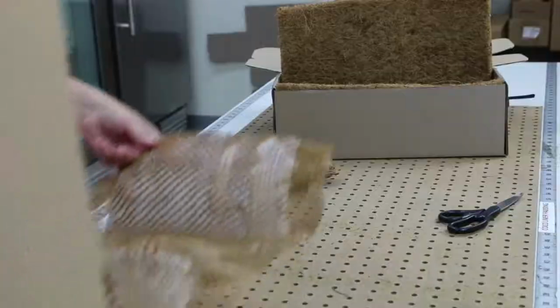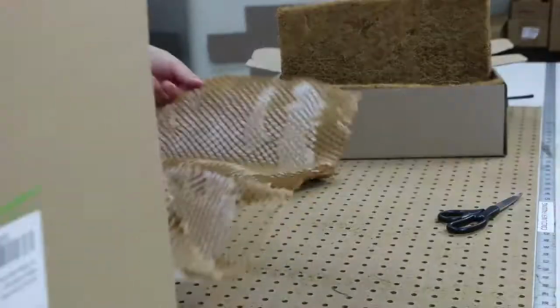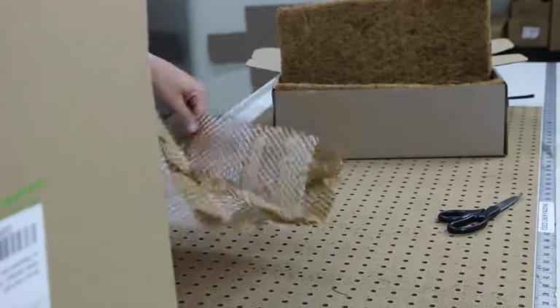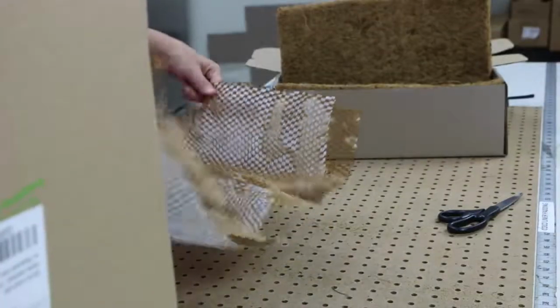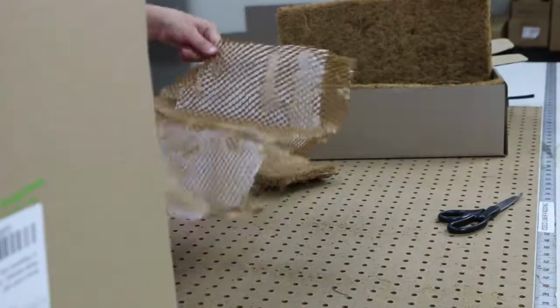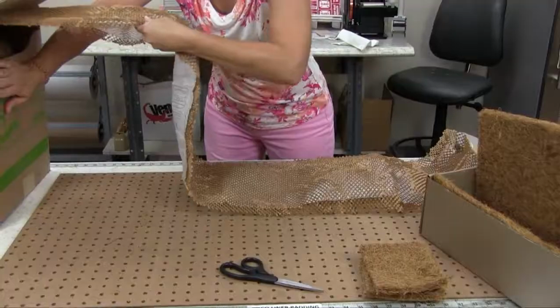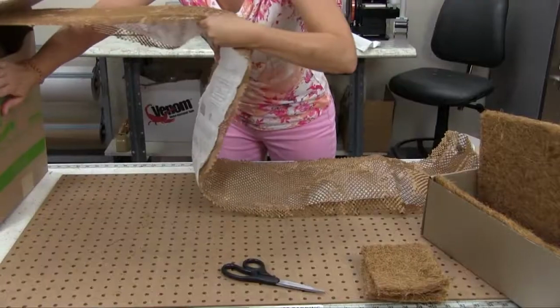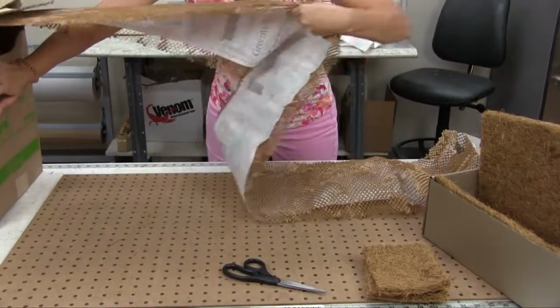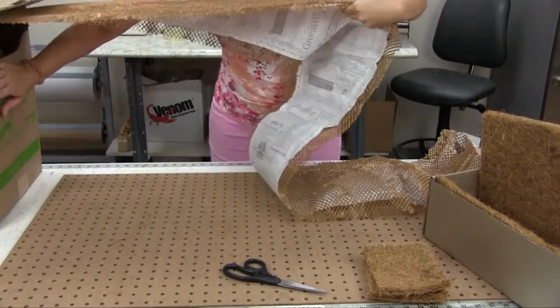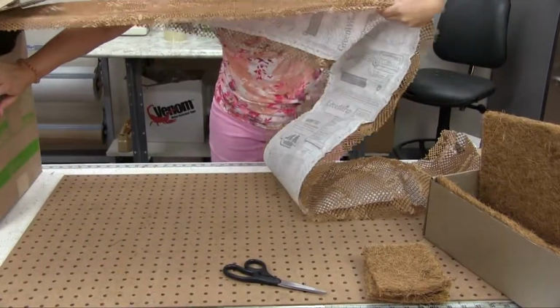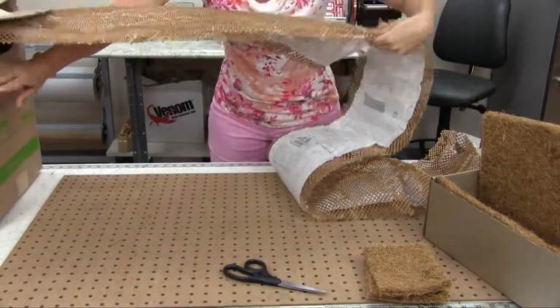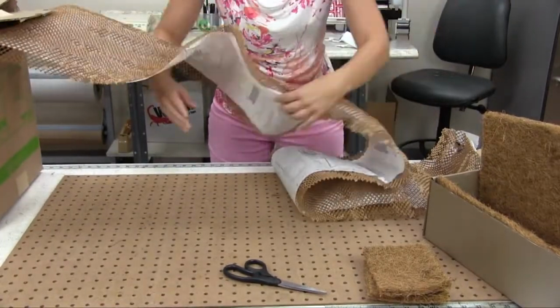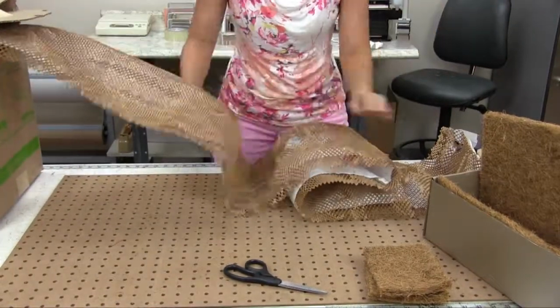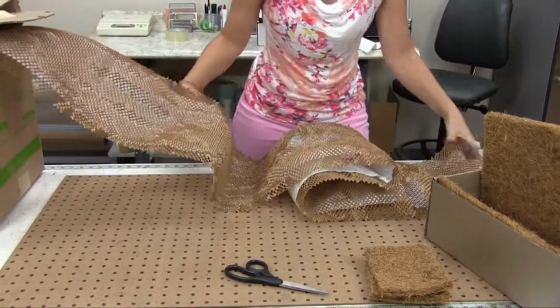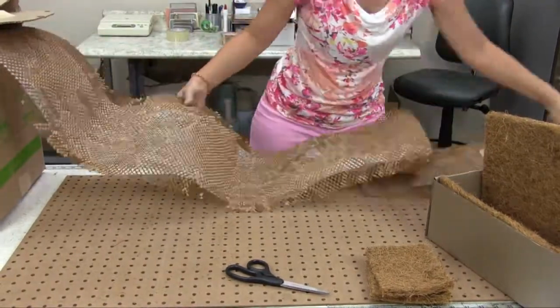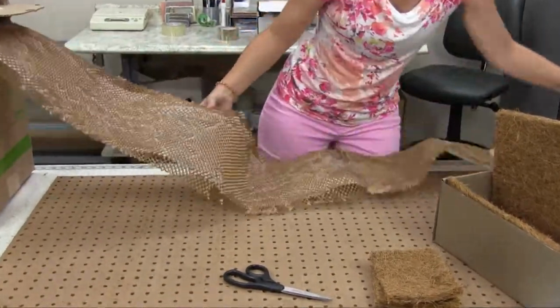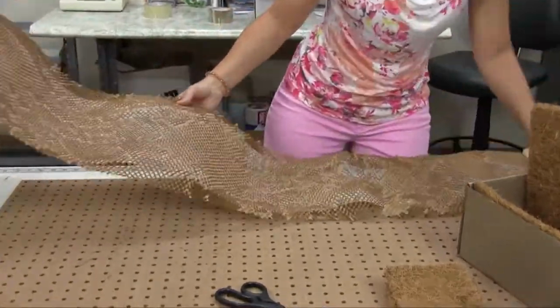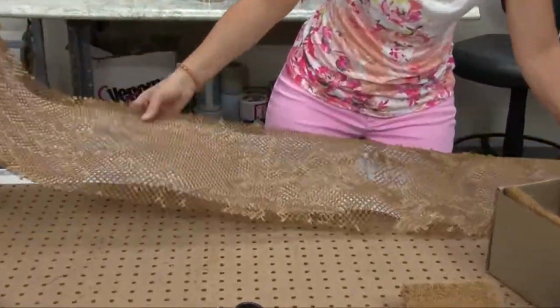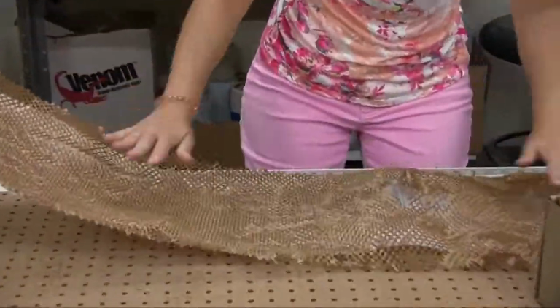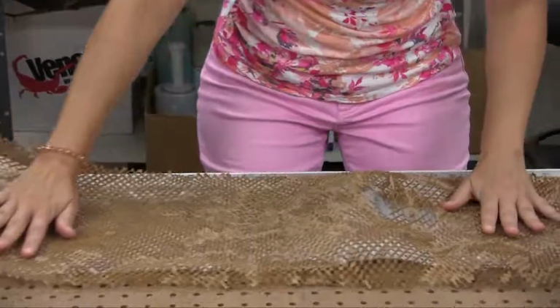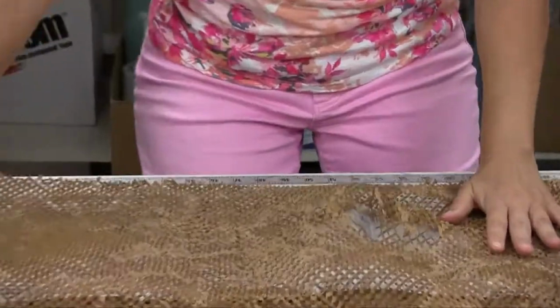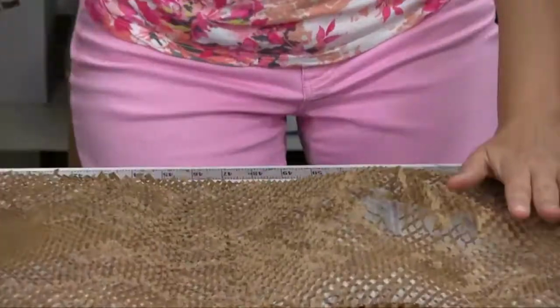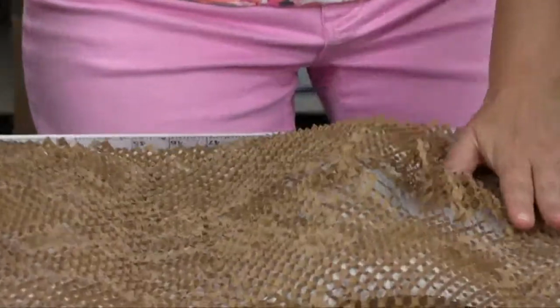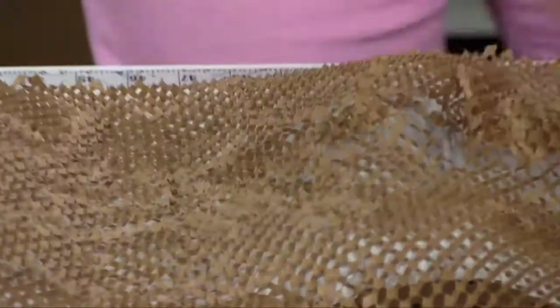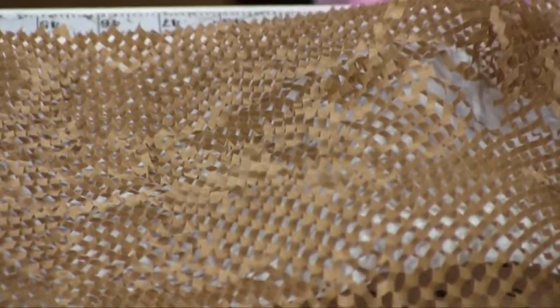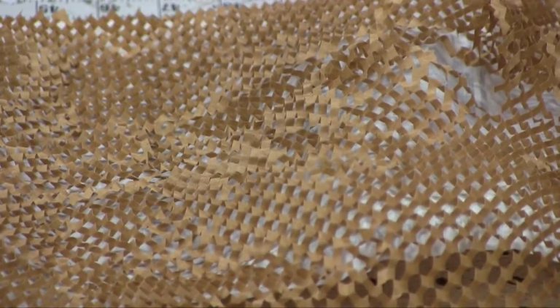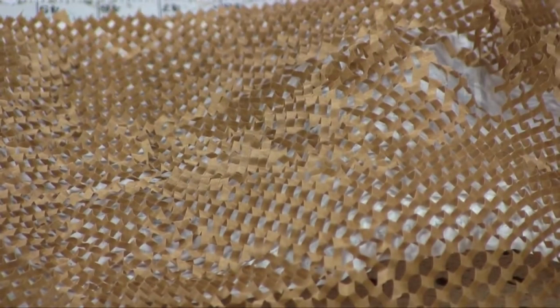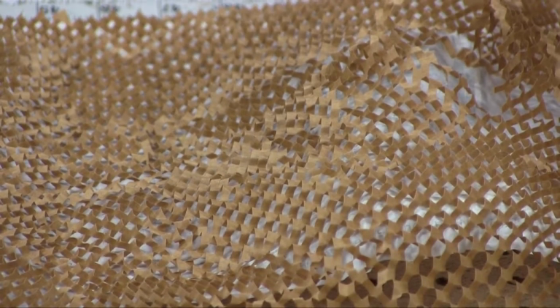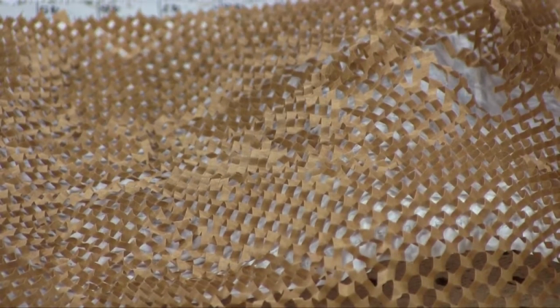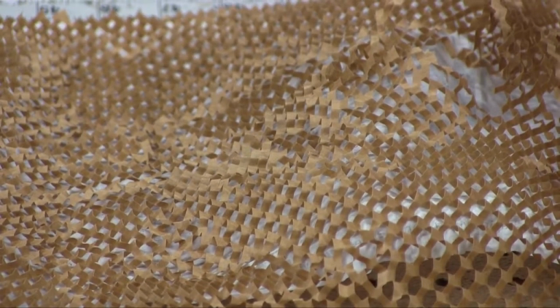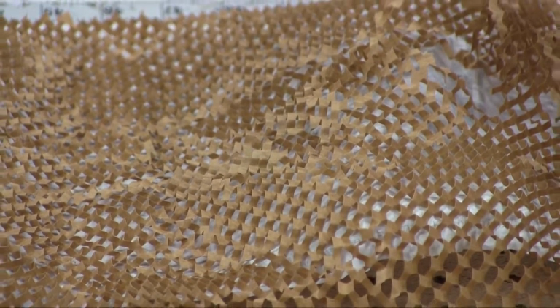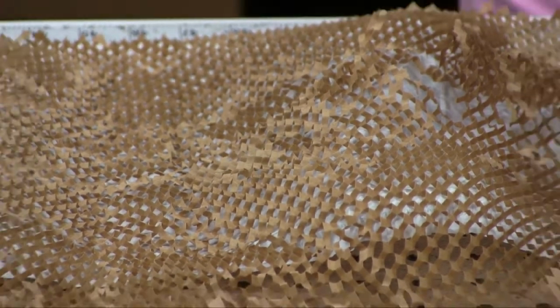Here we wrap the COCO liner in the decorative padding and place it in the box. Next, we place COCO liners at the top and bottom of the box.